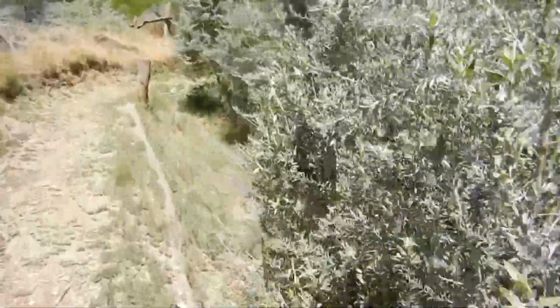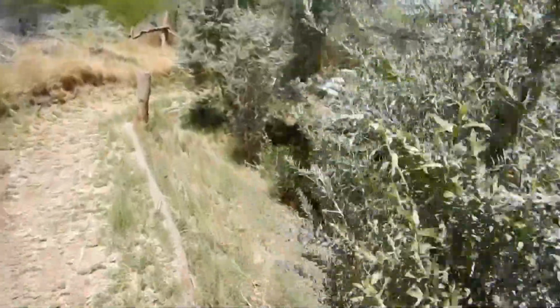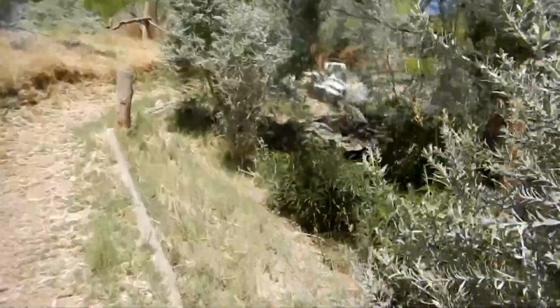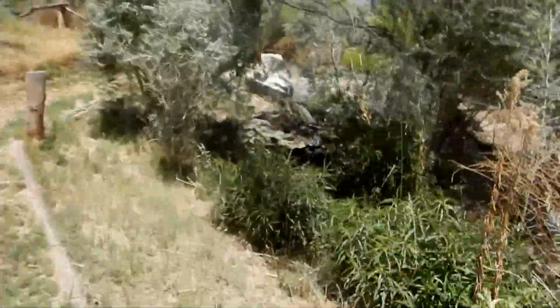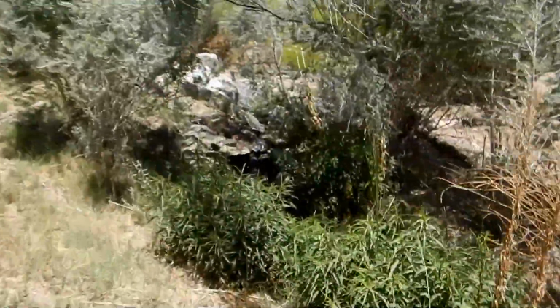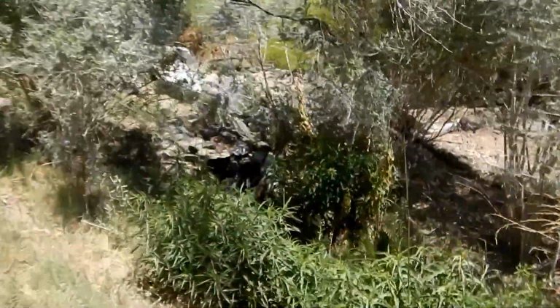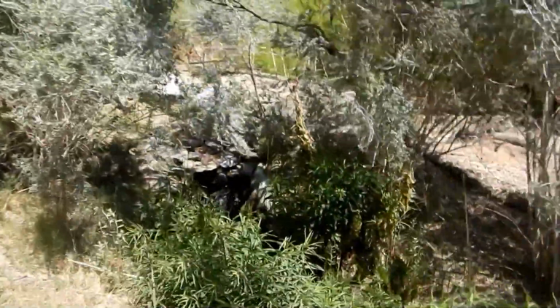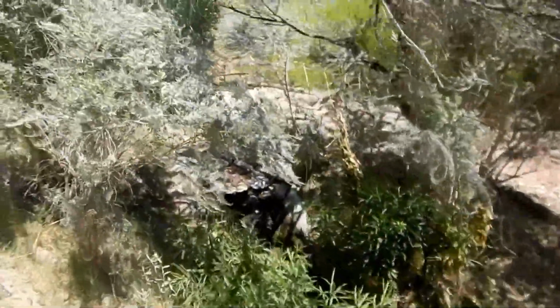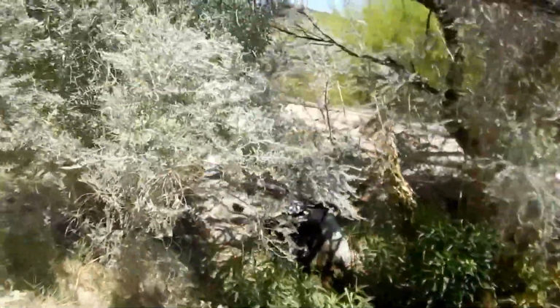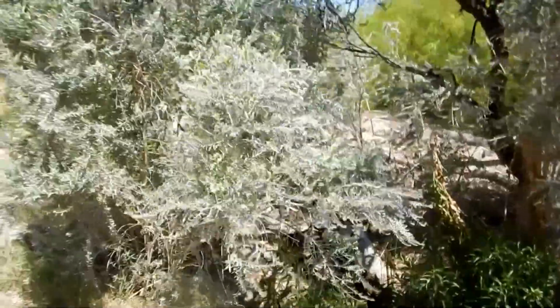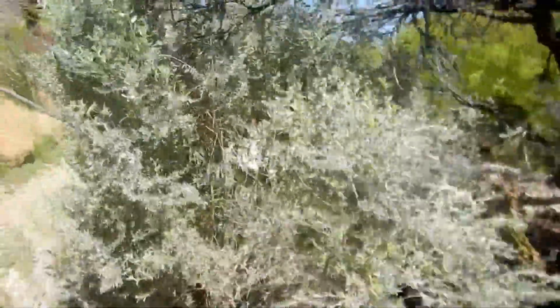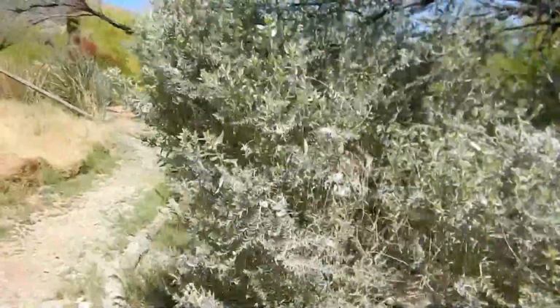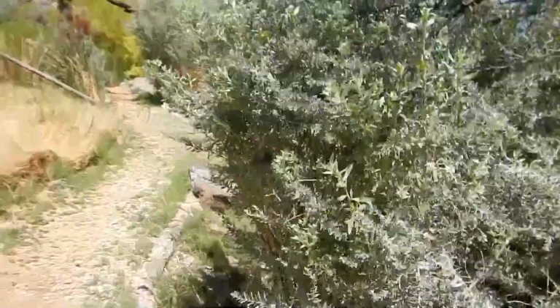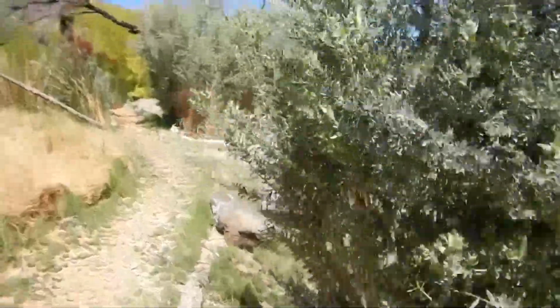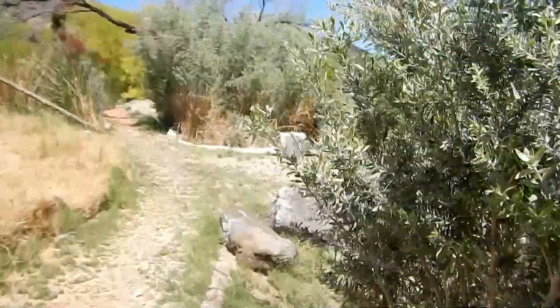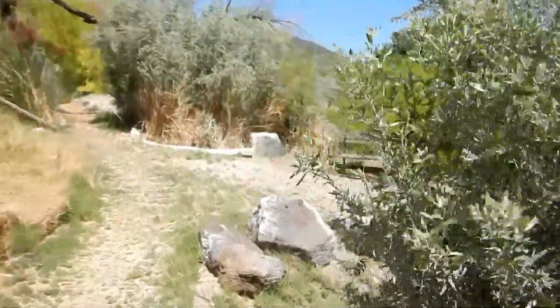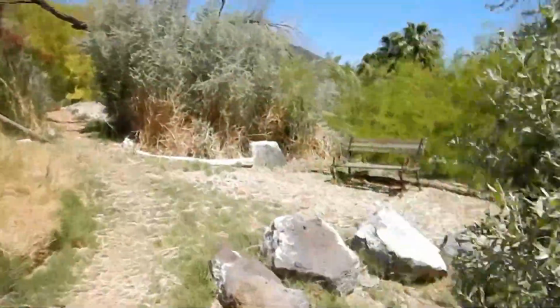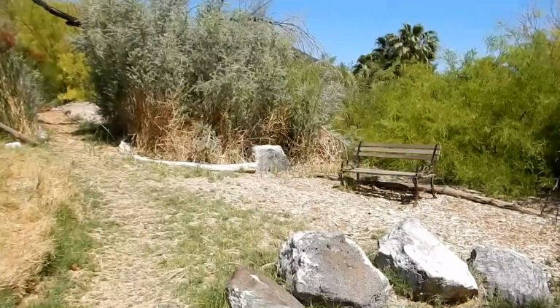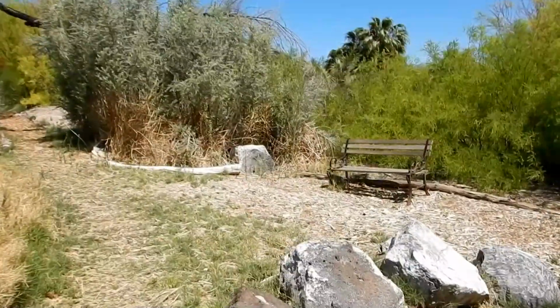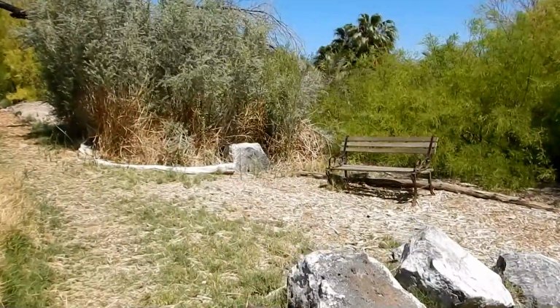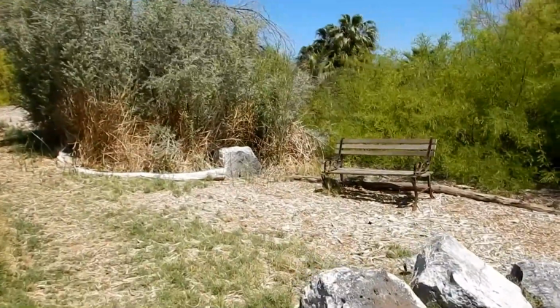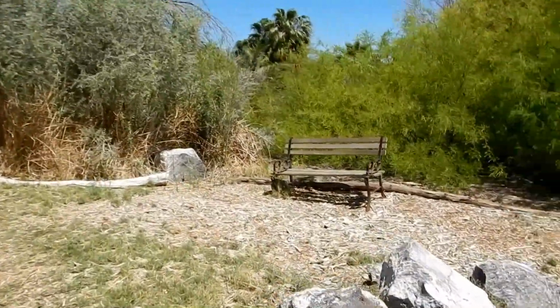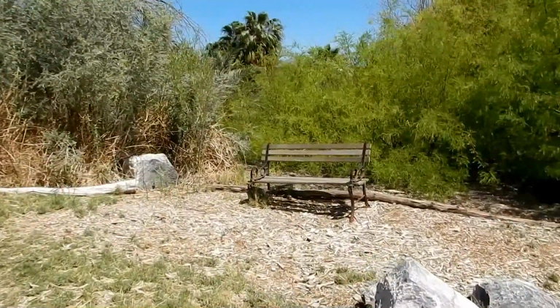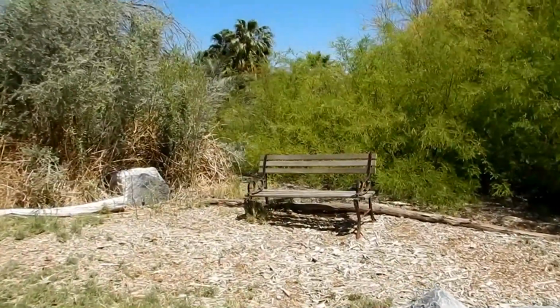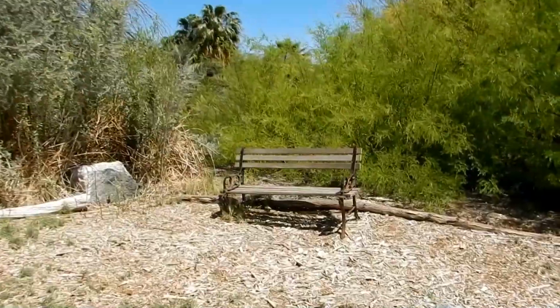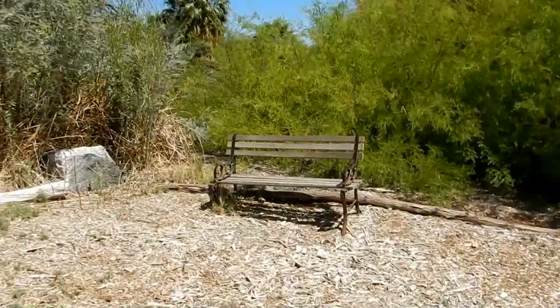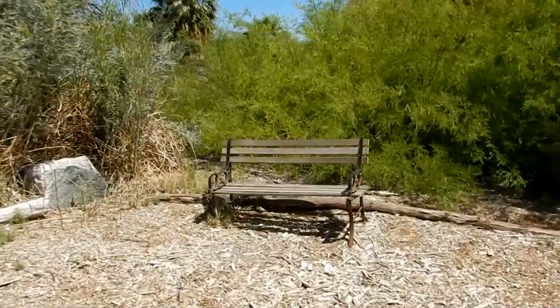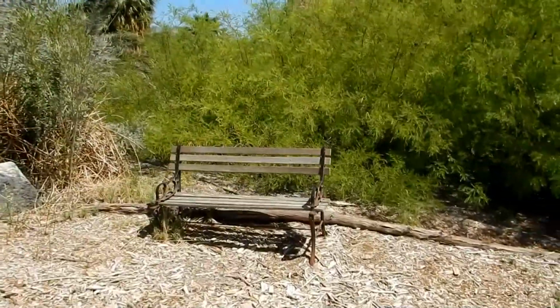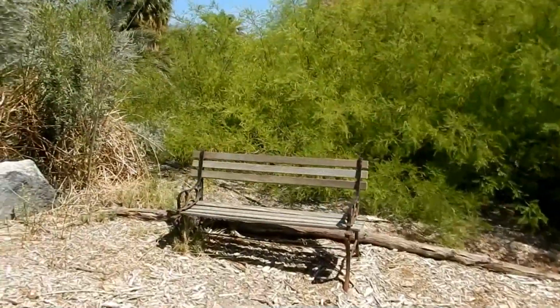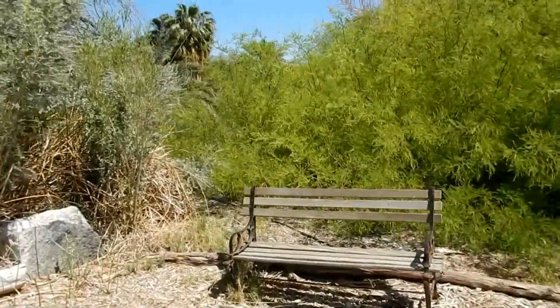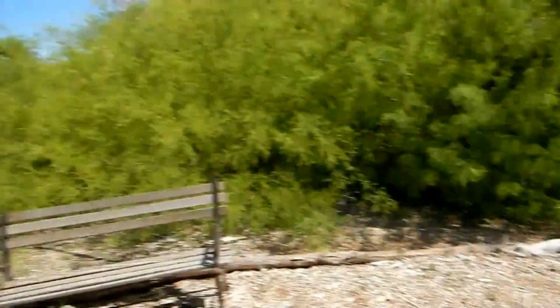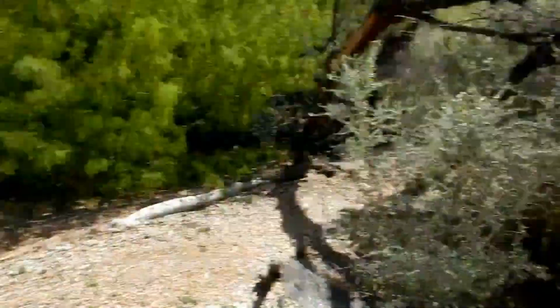This is a pretty special habitat for being in the middle of the desert. Exactly. This is an old spring, right? And this is a warm spring. Yes, it's 90 degrees - comes out of the ground at 90 degrees.